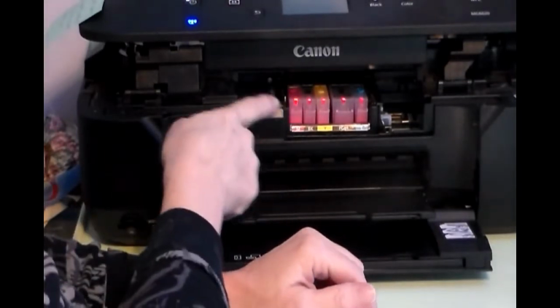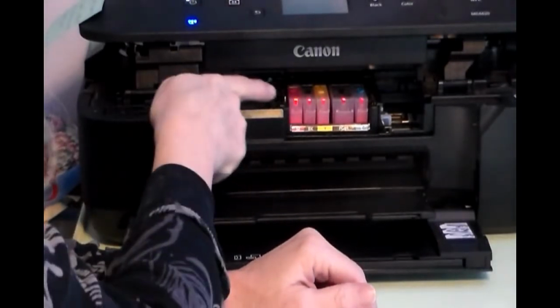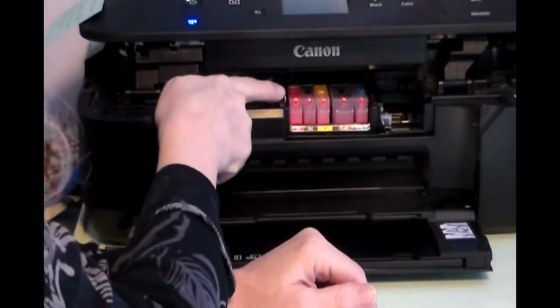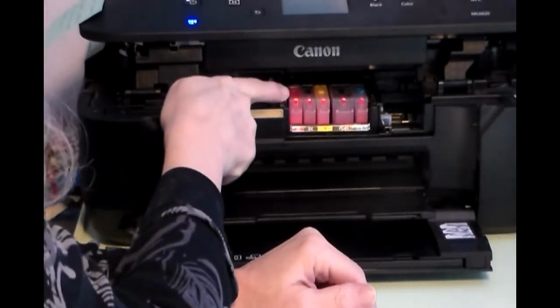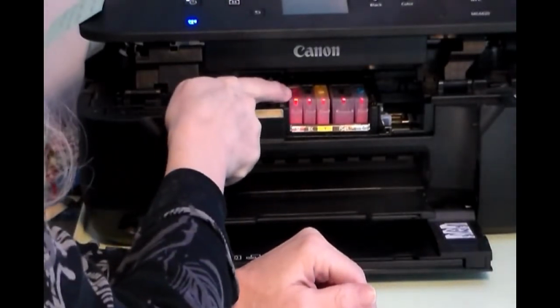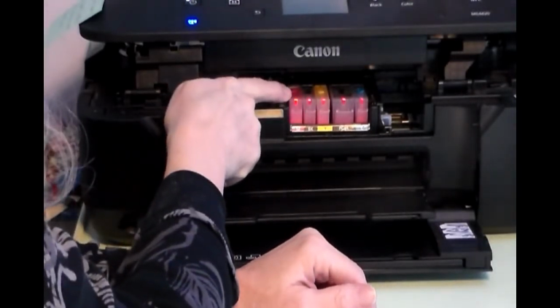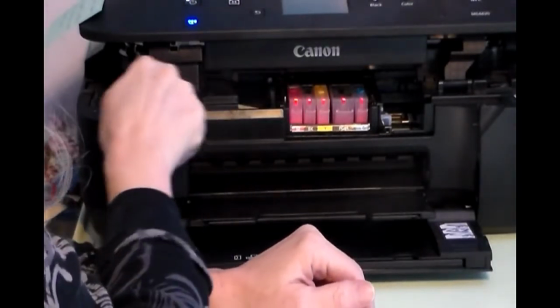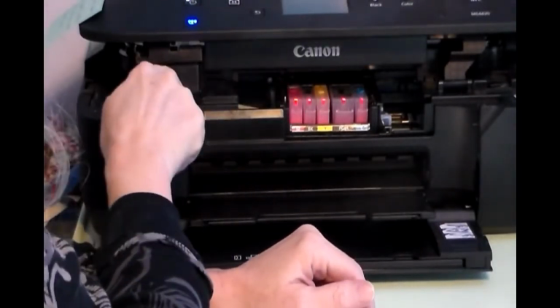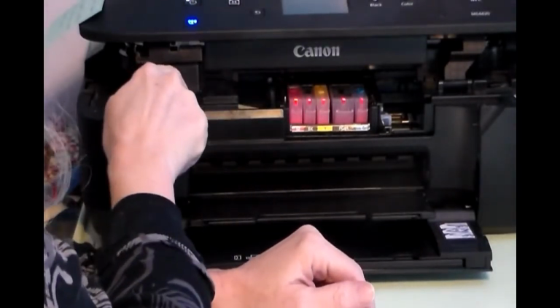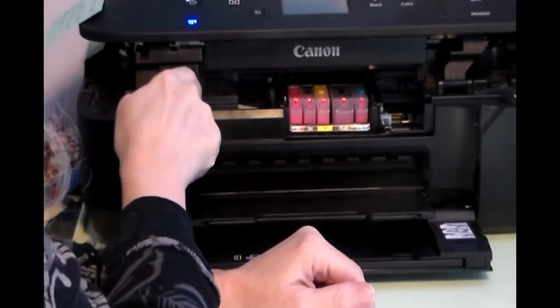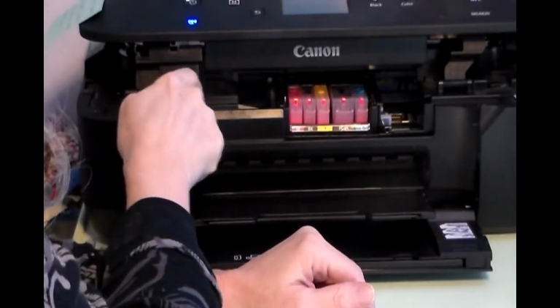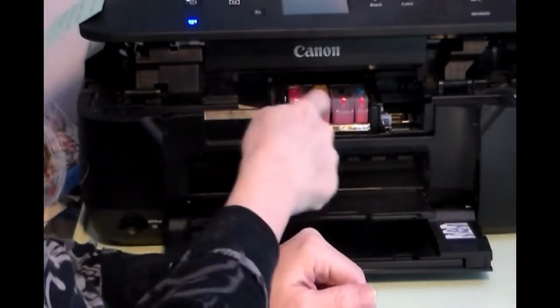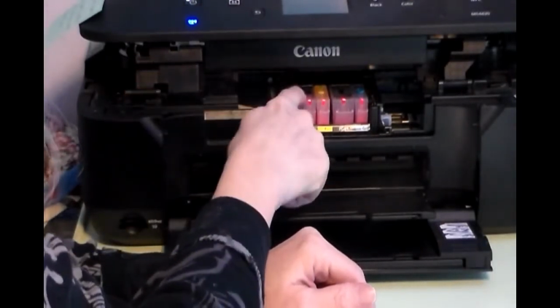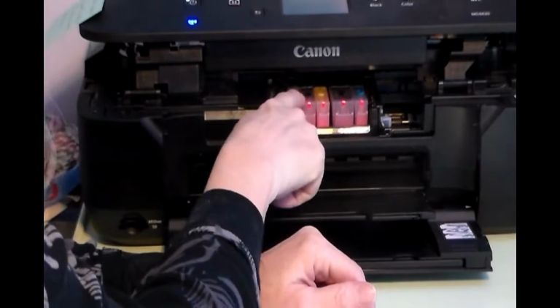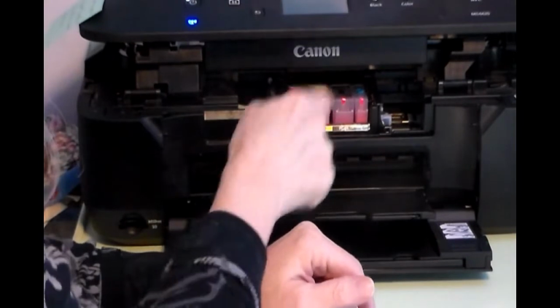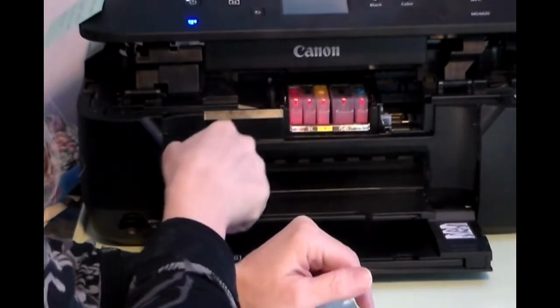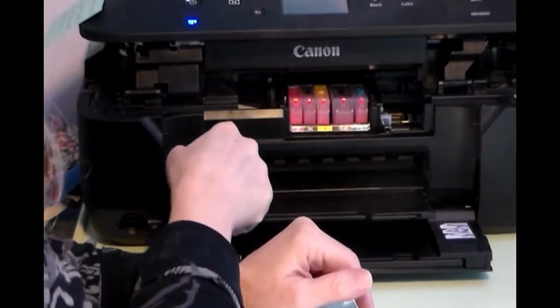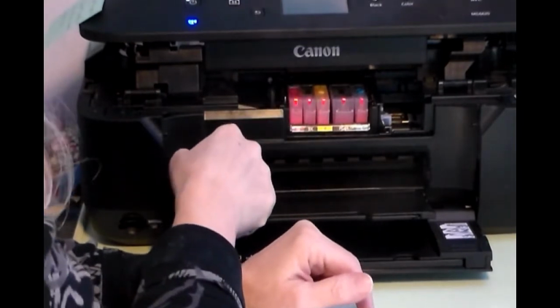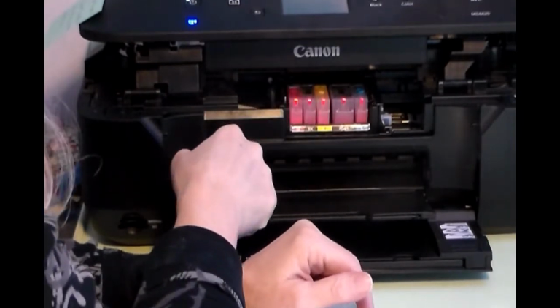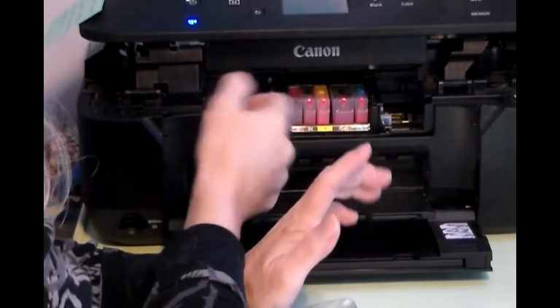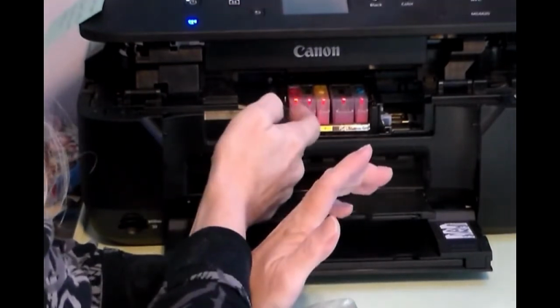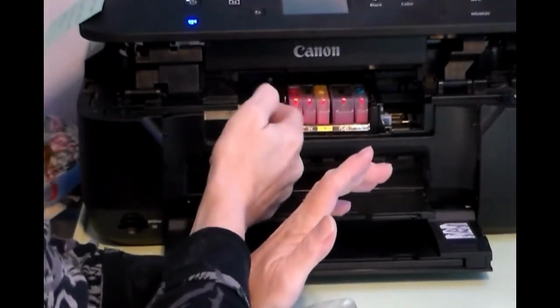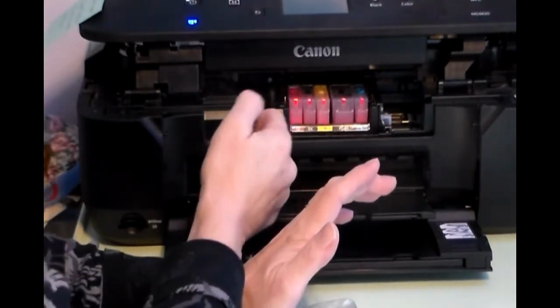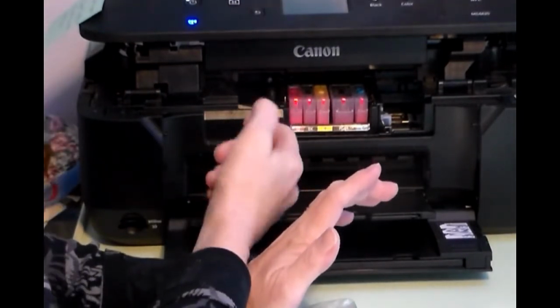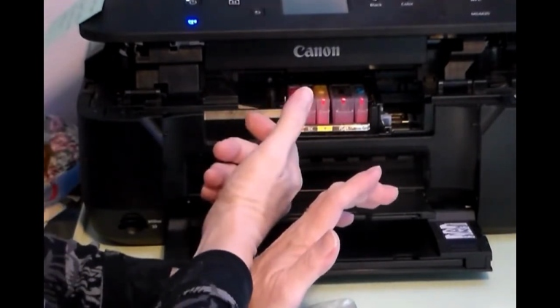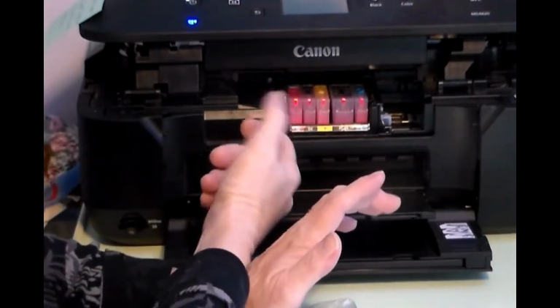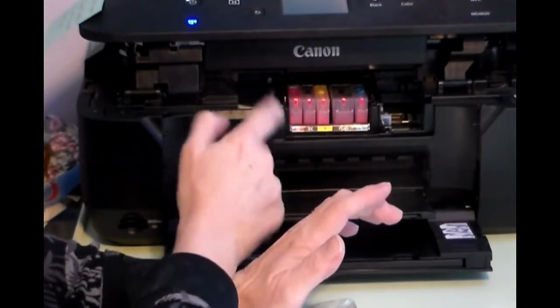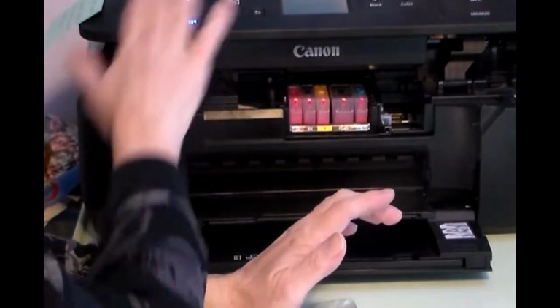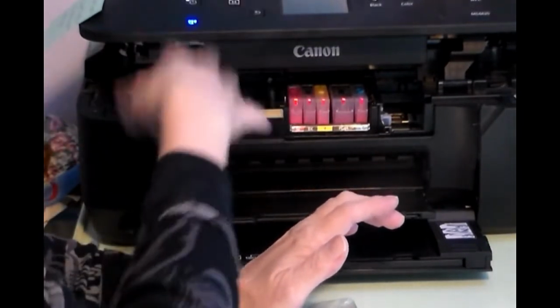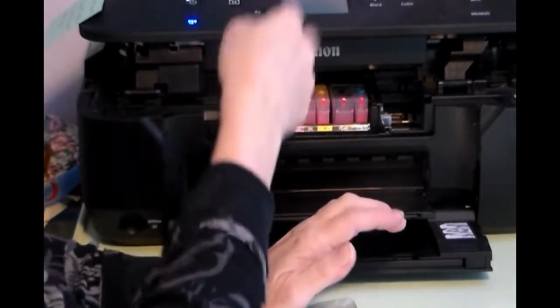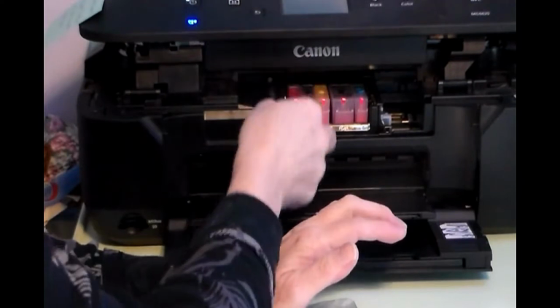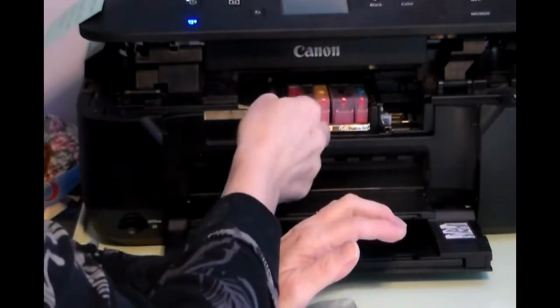If it's blinking like this, it just means there's not a connection being made or something weird is going on, but it doesn't necessarily mean that something's going to be wrong with it once you close the cover and start printing.